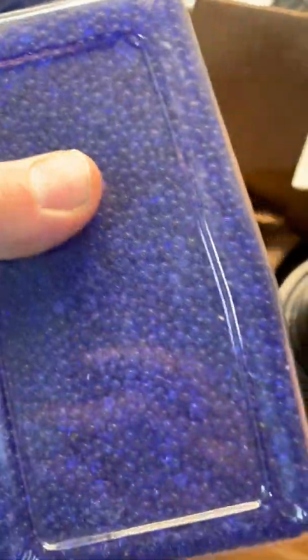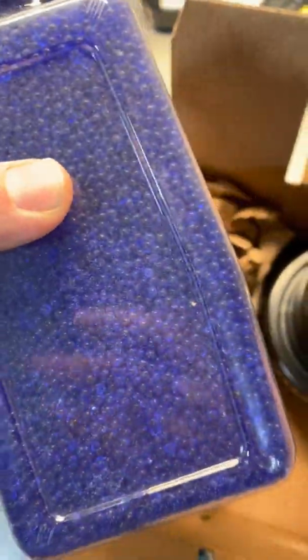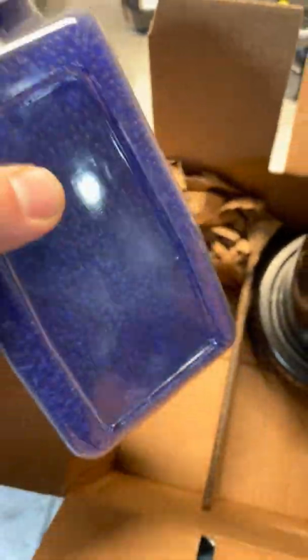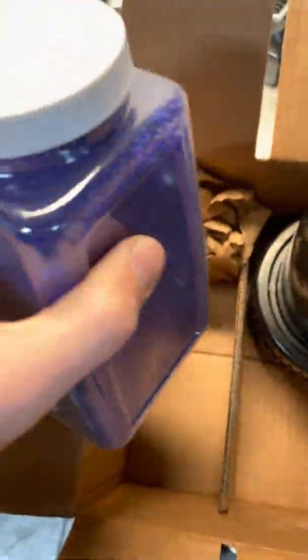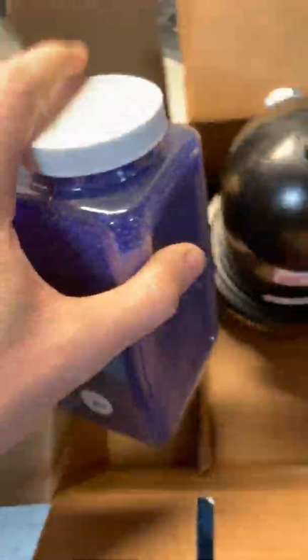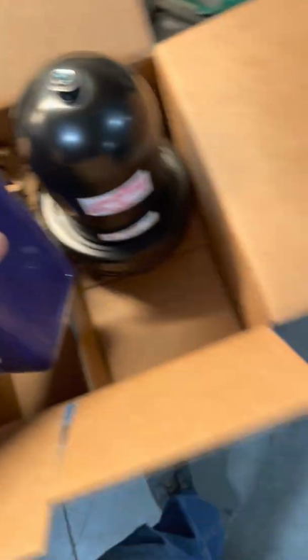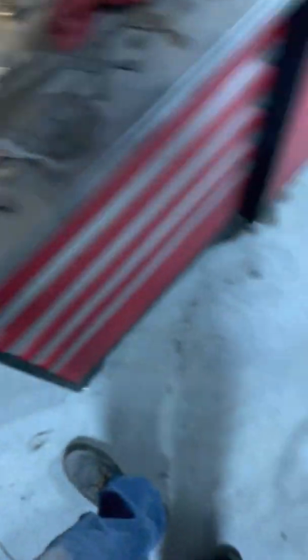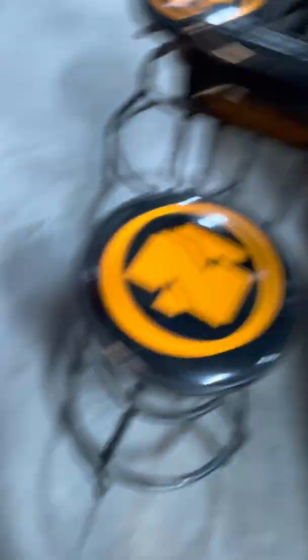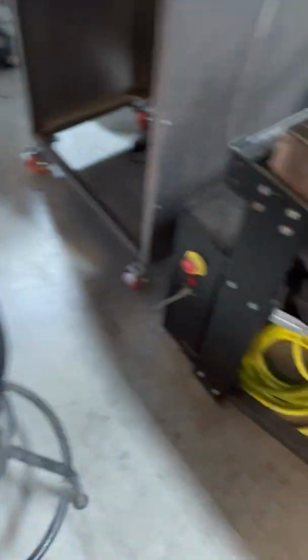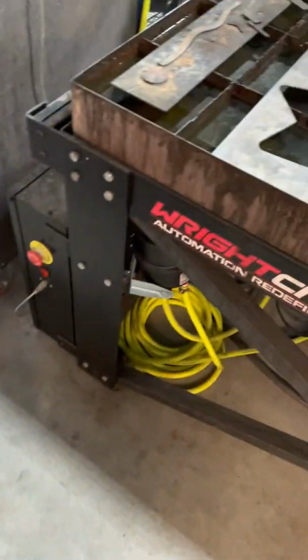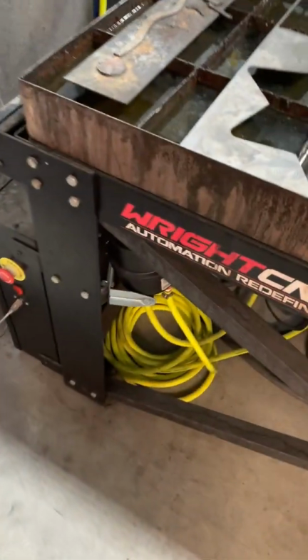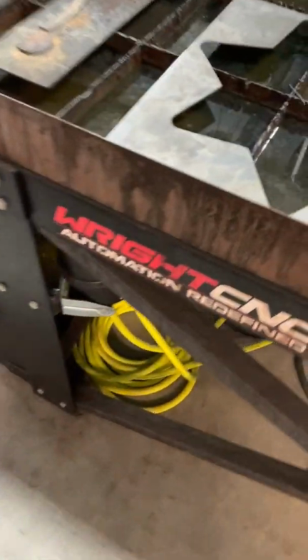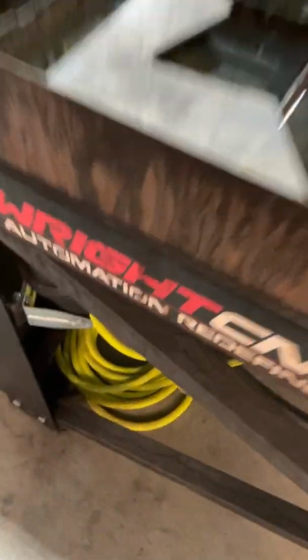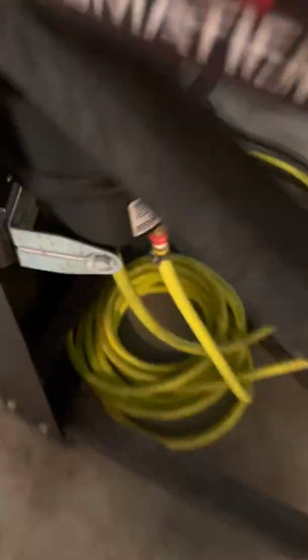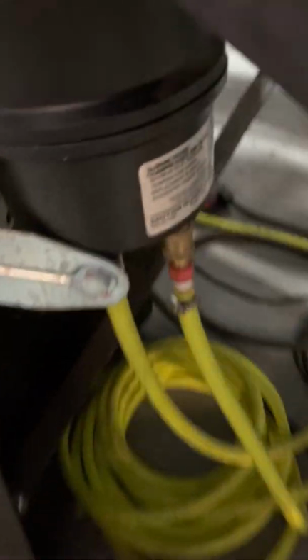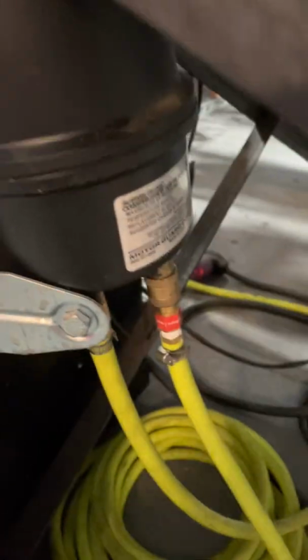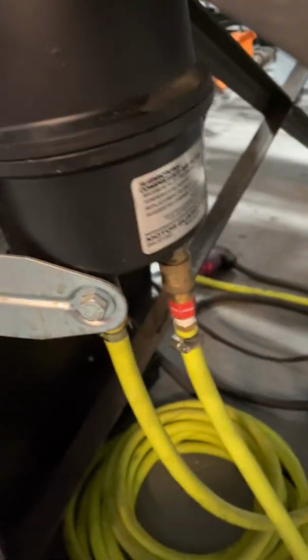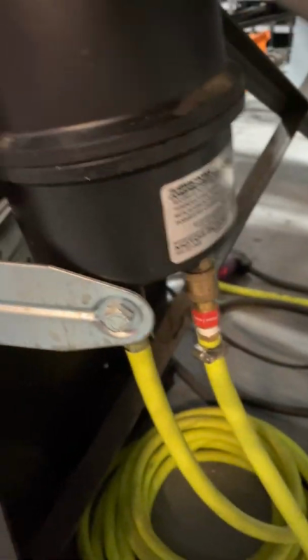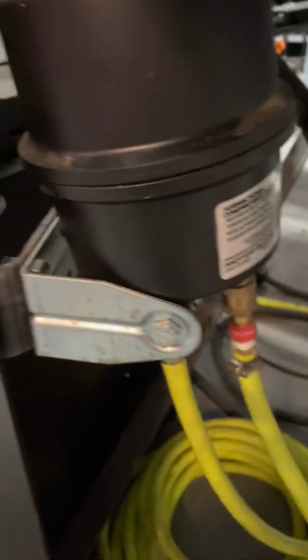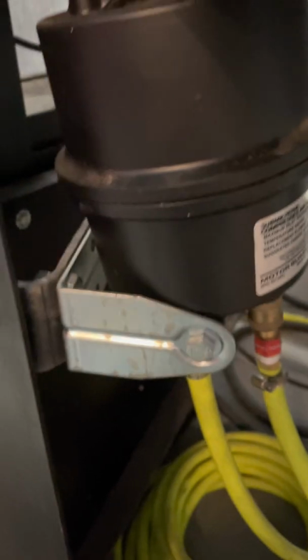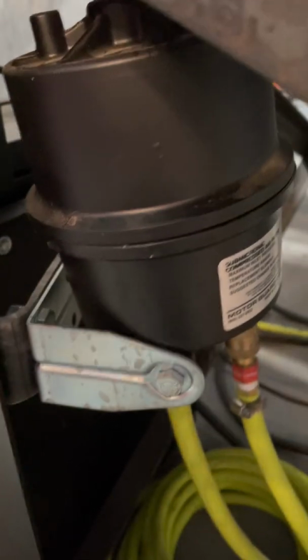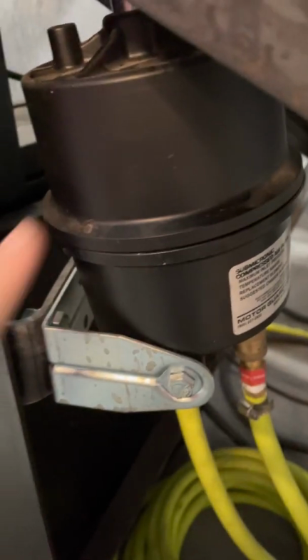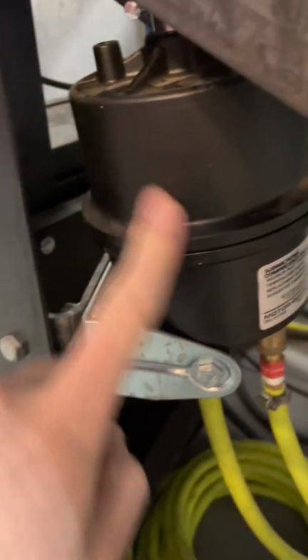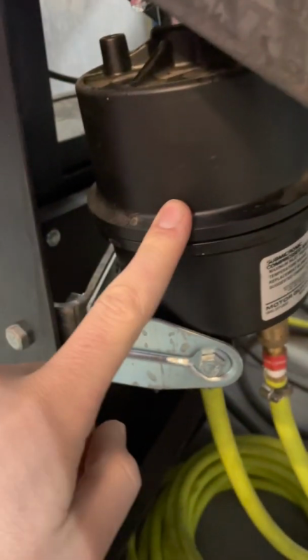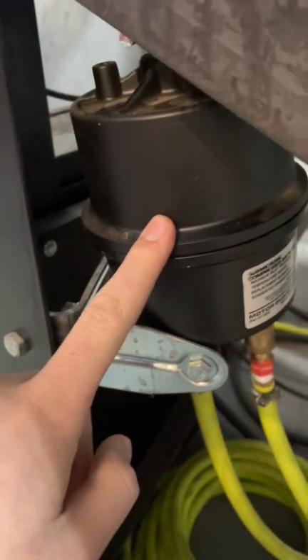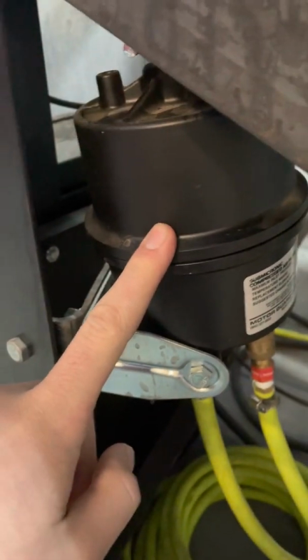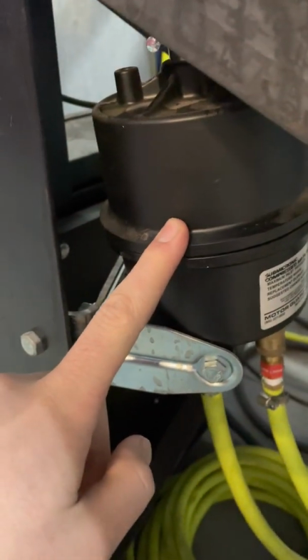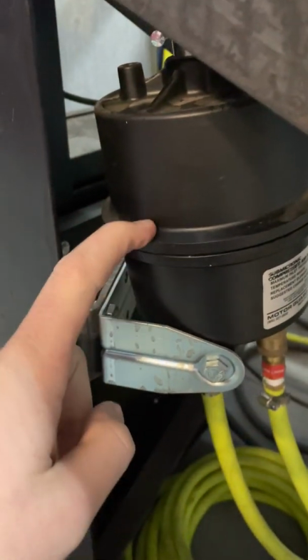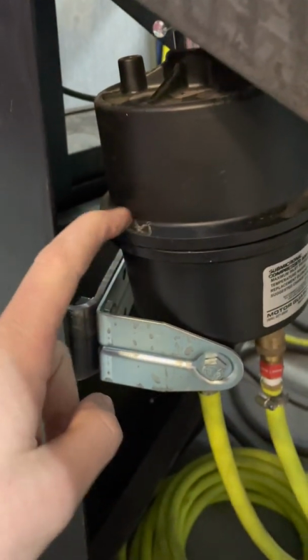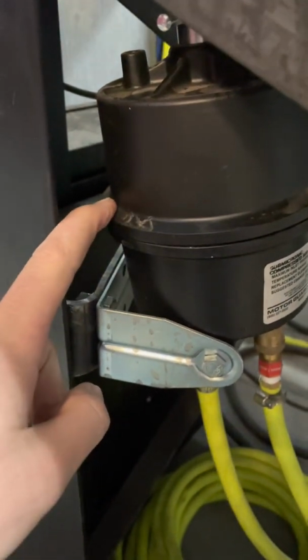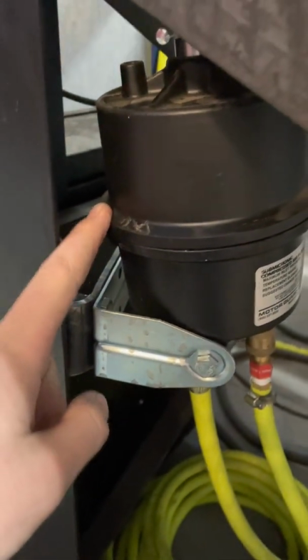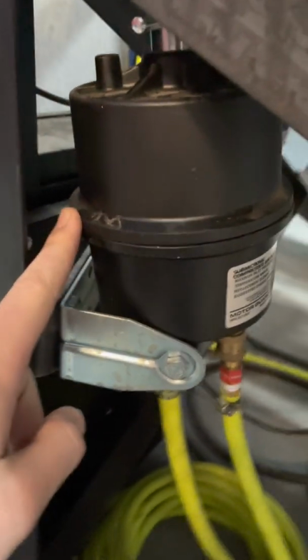I'm going to put this upstream of the motor guard filter because we have a couple free filters over there at the air compressor, and then the motor guard filter should capture any of the dust.